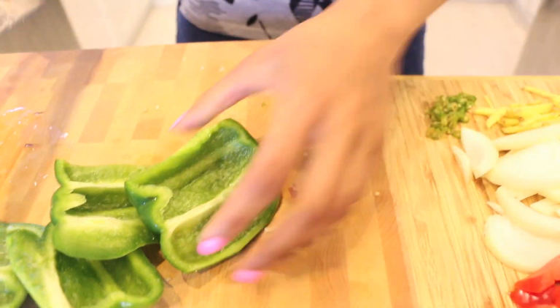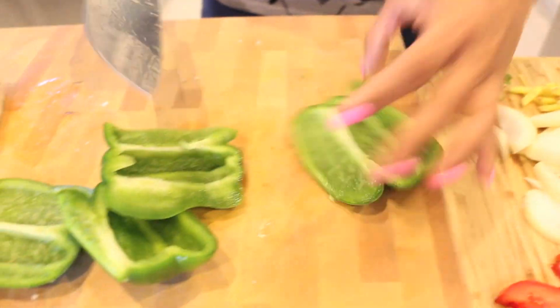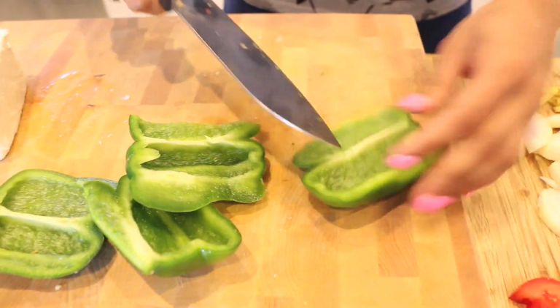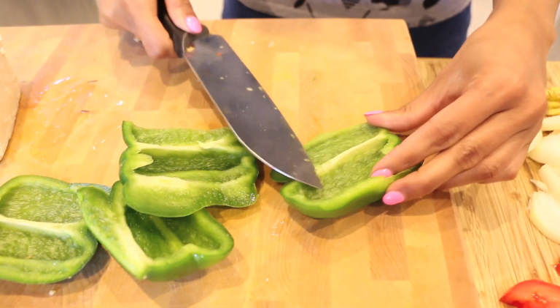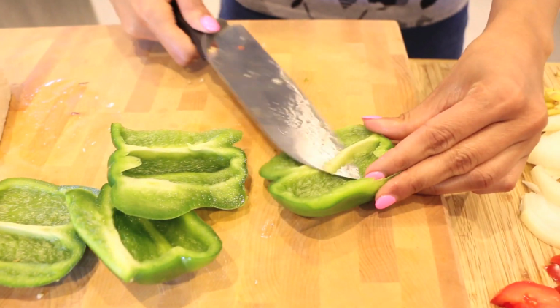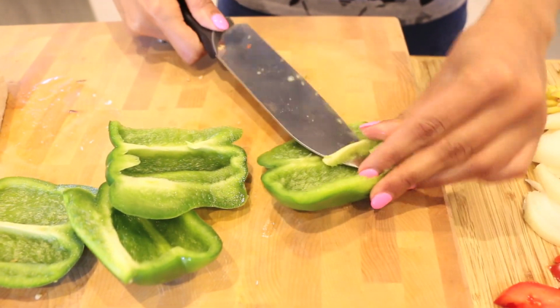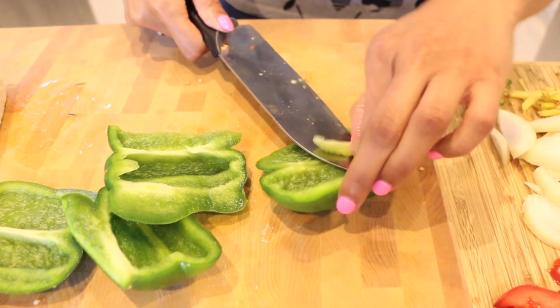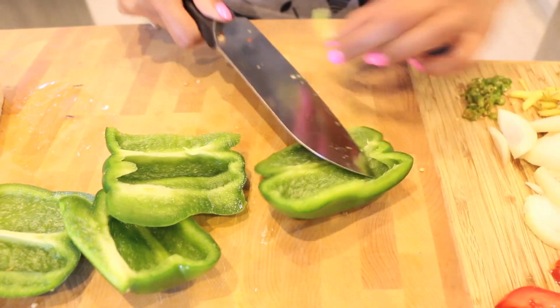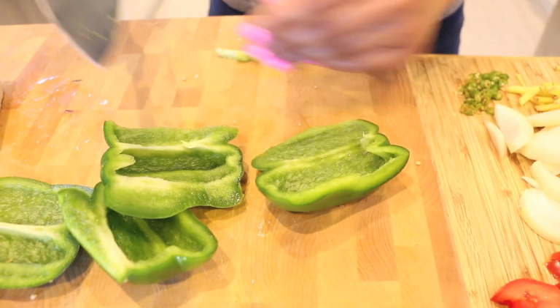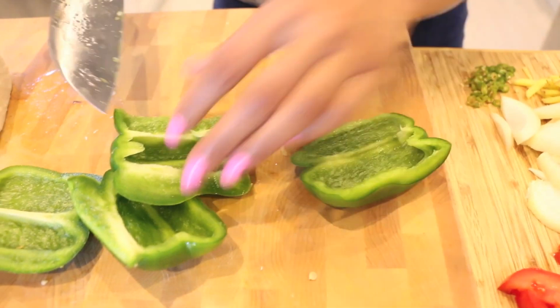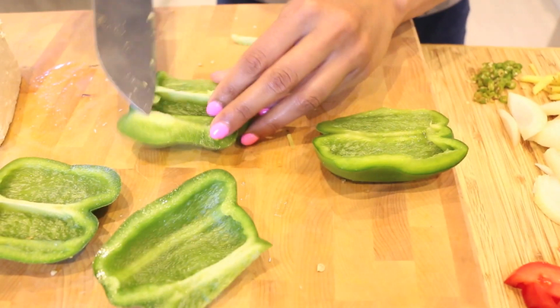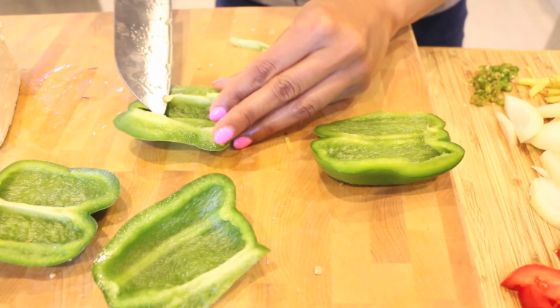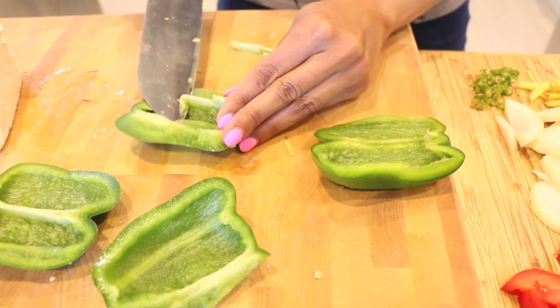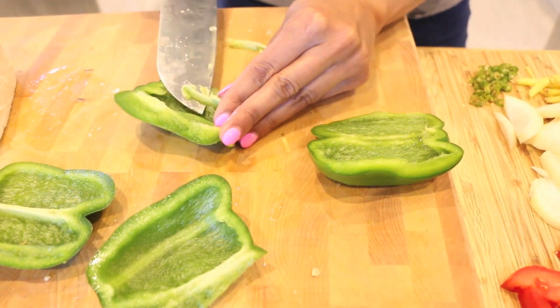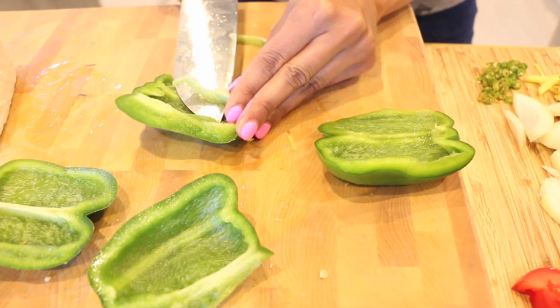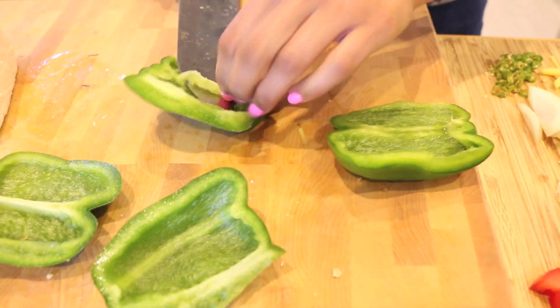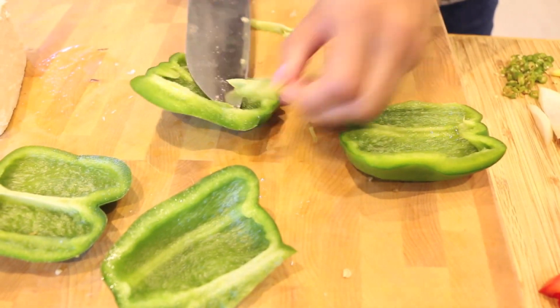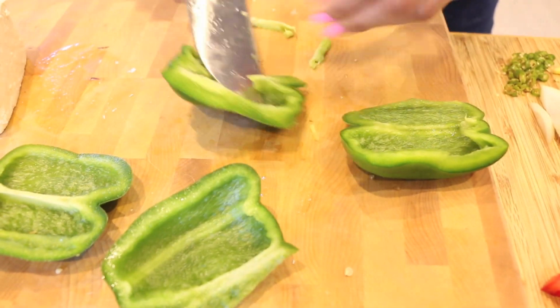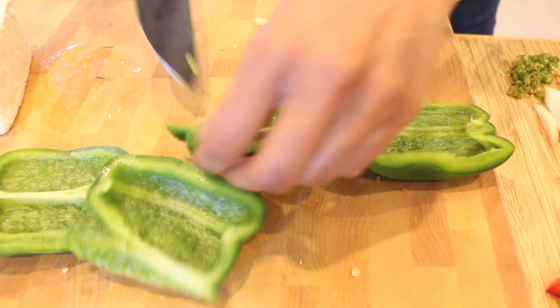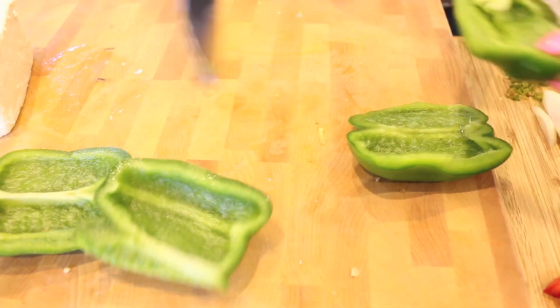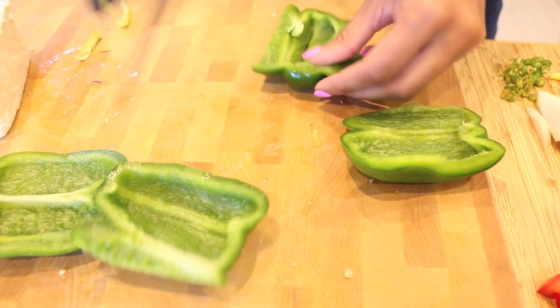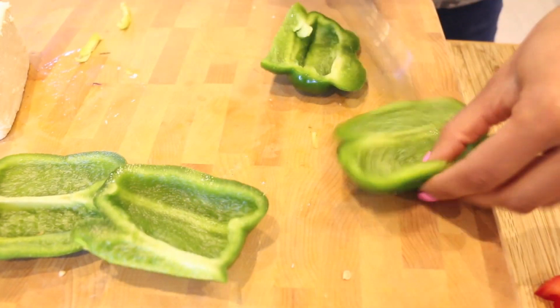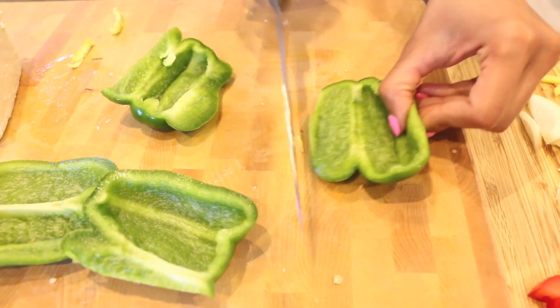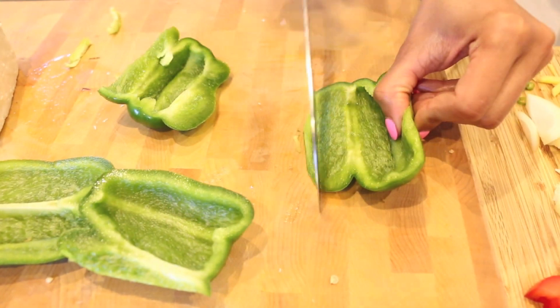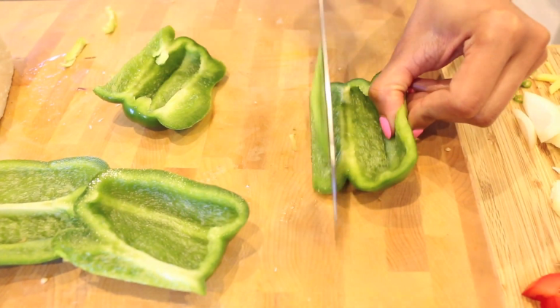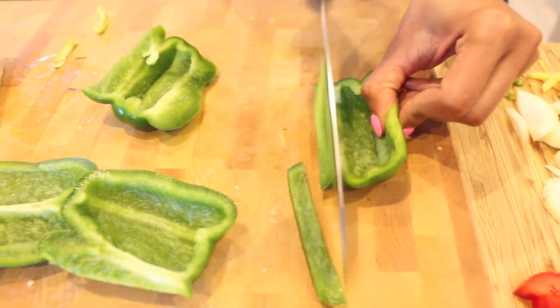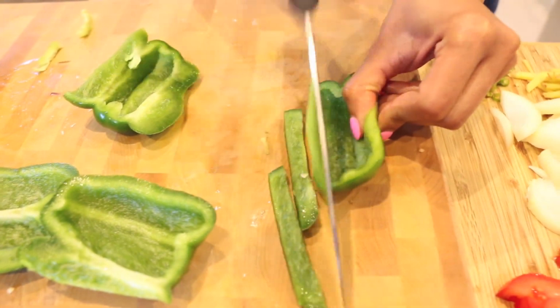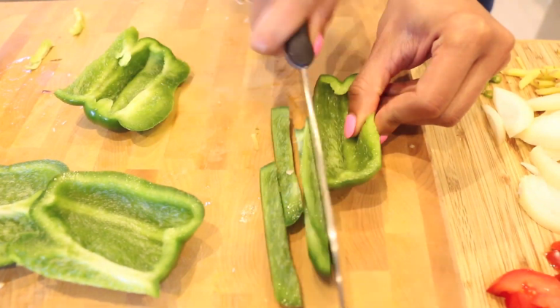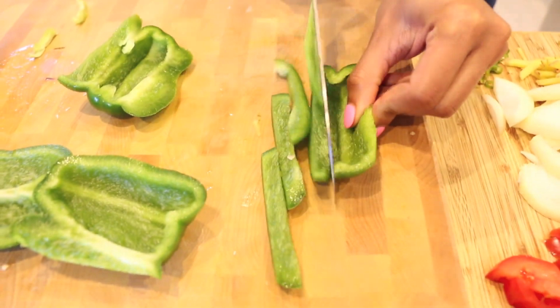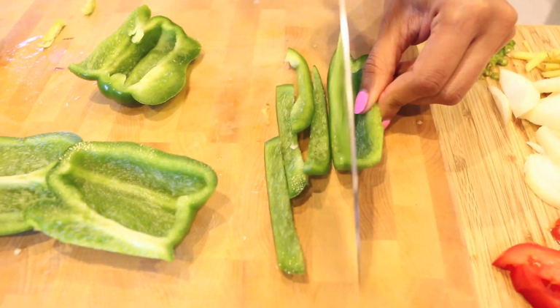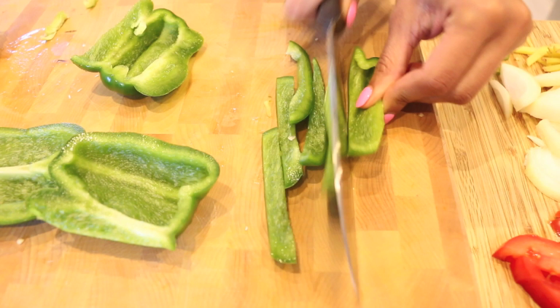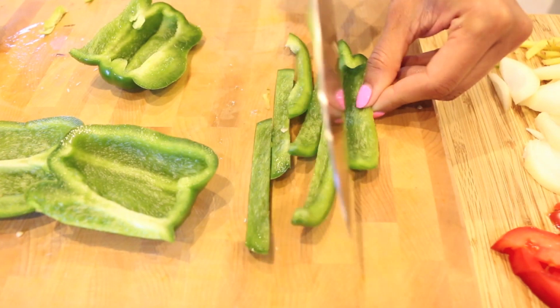Then you want to pull out any of the white bits because they're not the tastiest — they're kind of spongy in texture. Once those are out of the way, again you want to cut those into long thin strips.